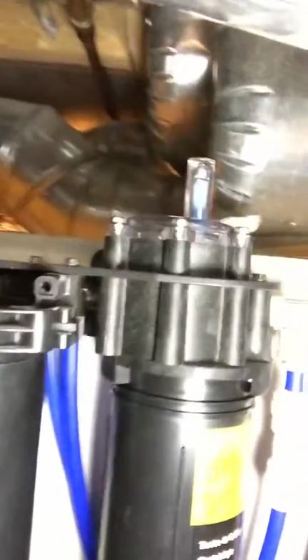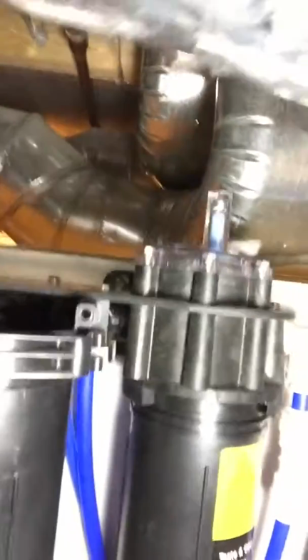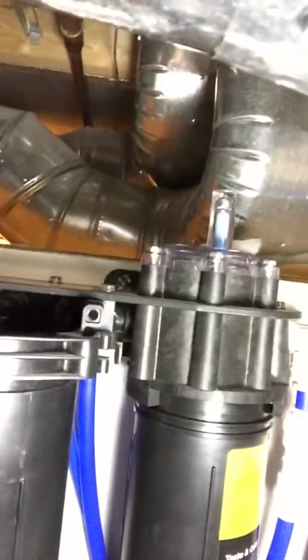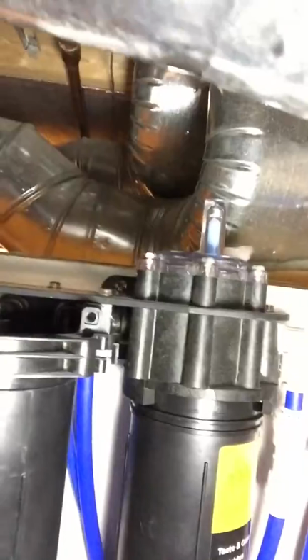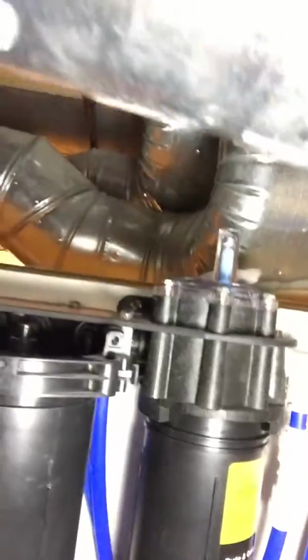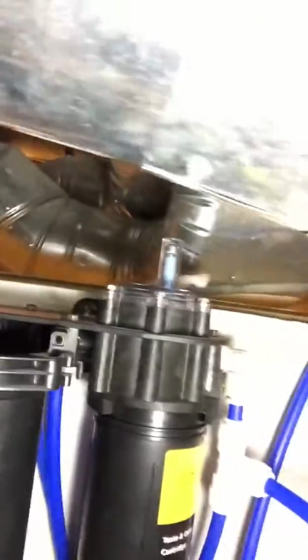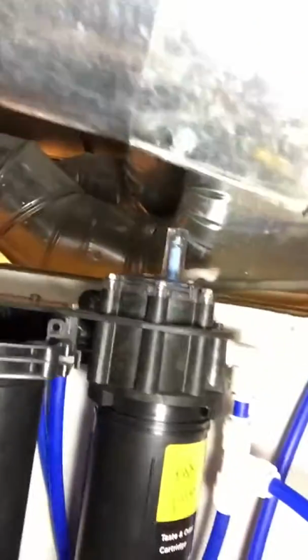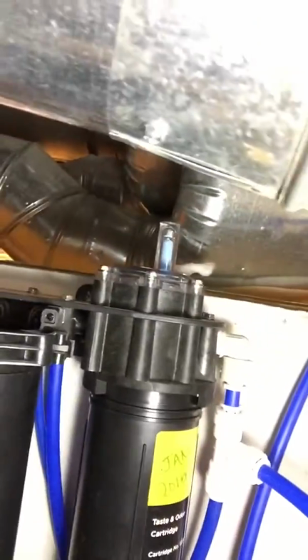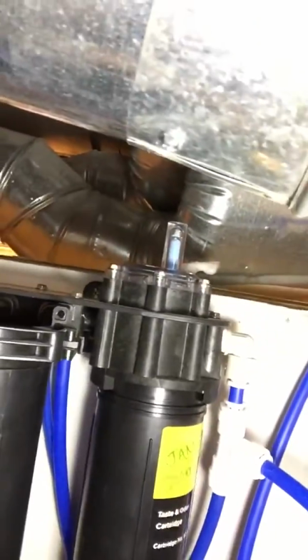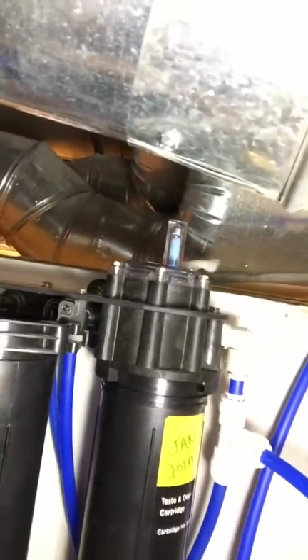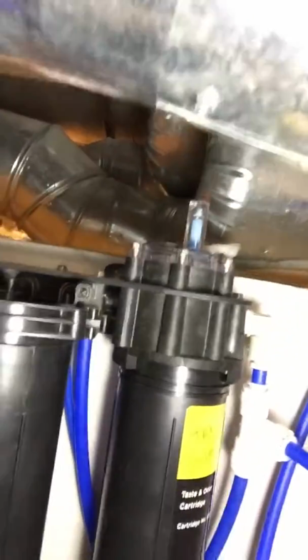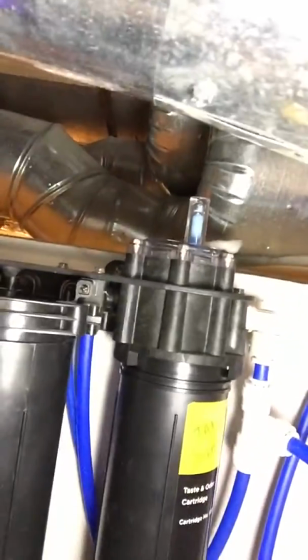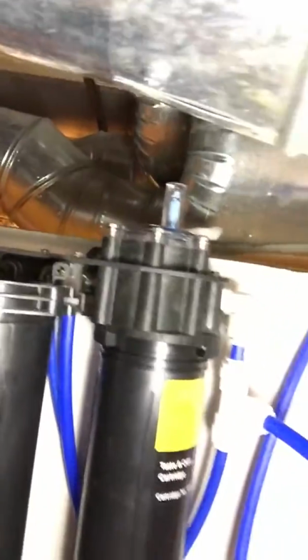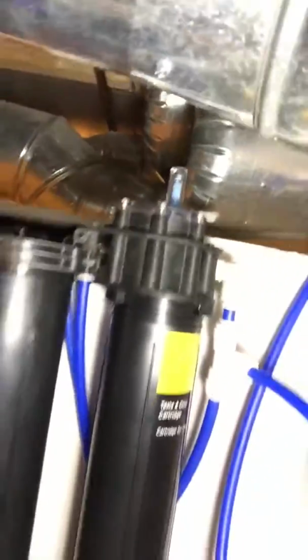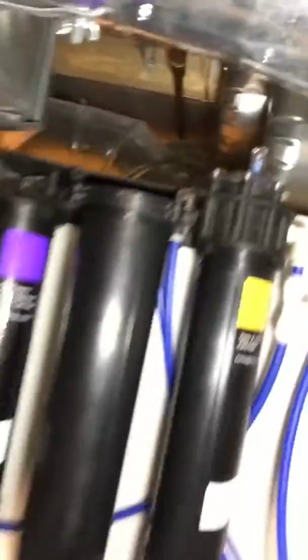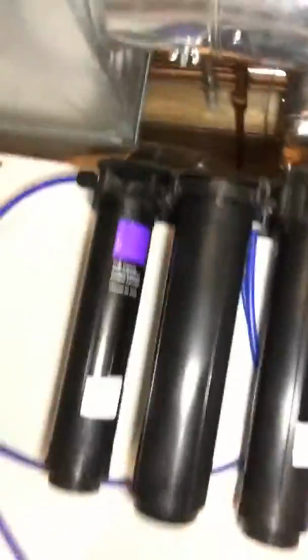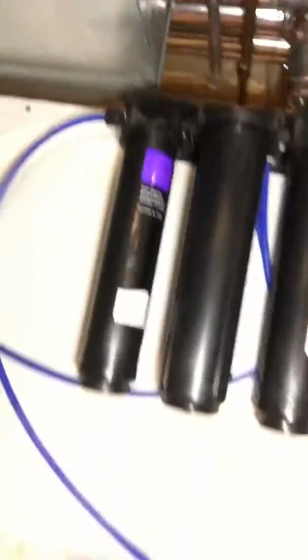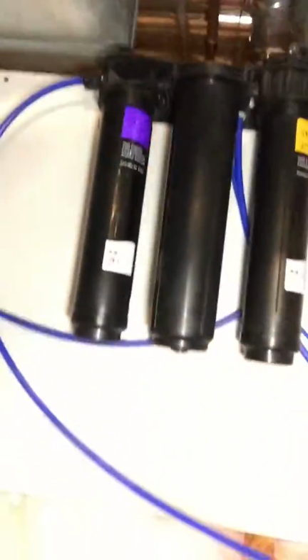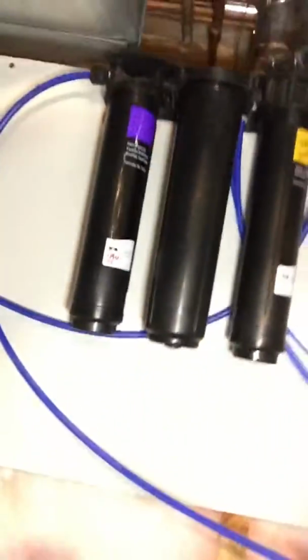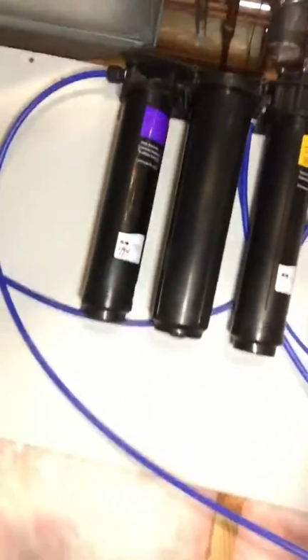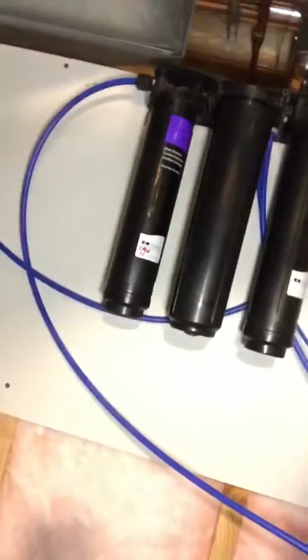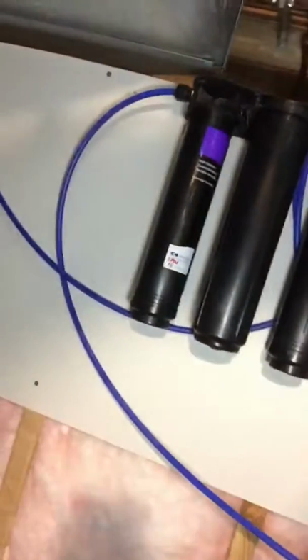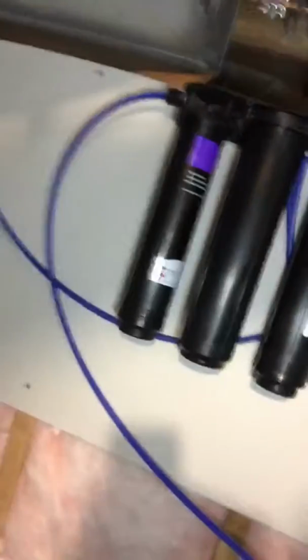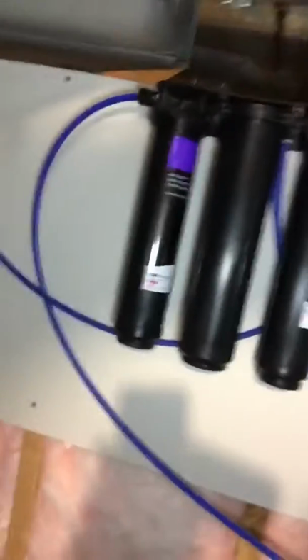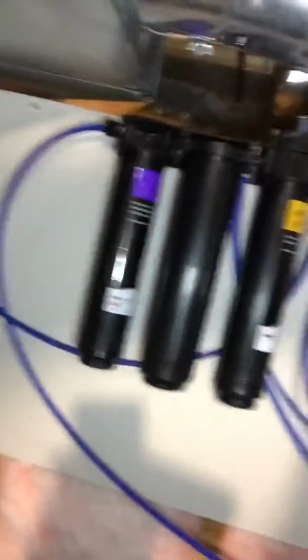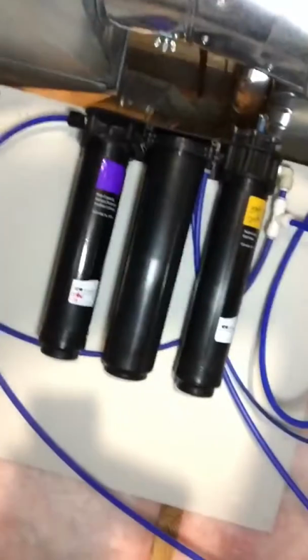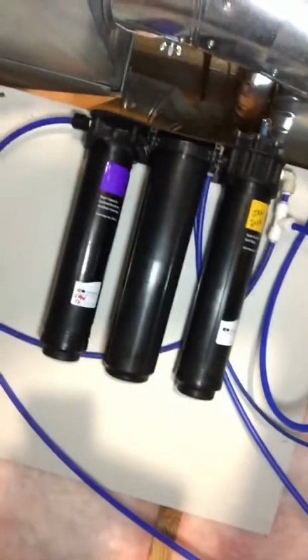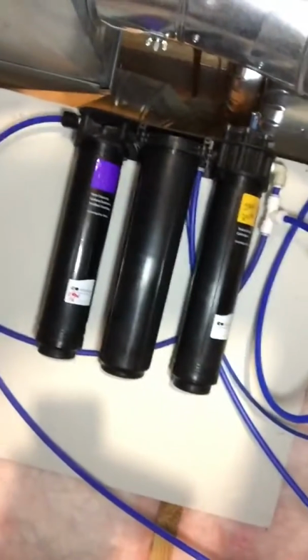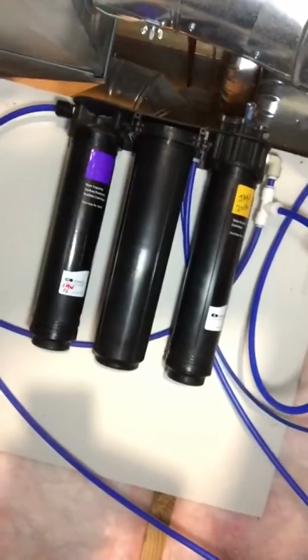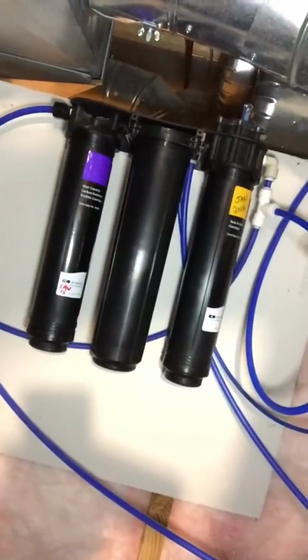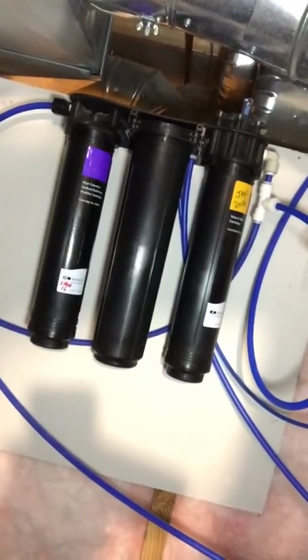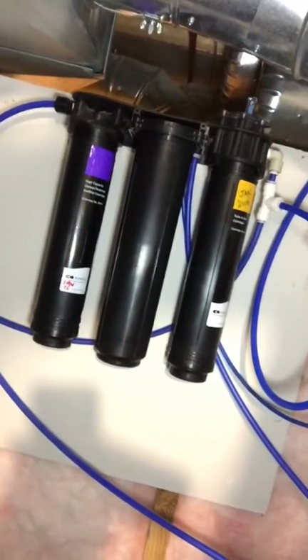On my system you can see we have our pyramometer, which basically shows you what your filter life is — which is a really nice feature.